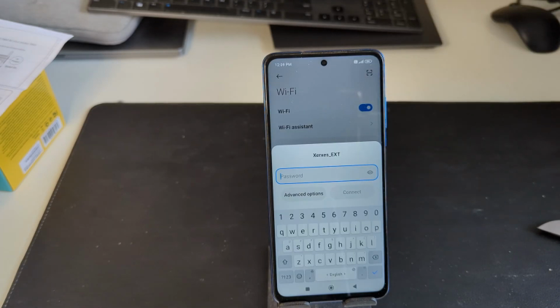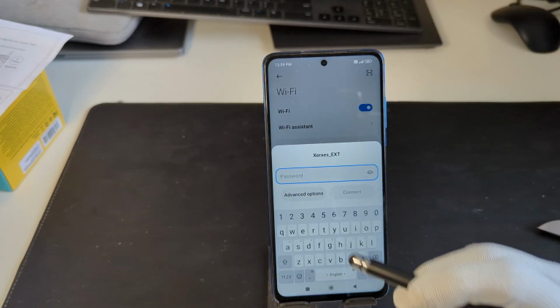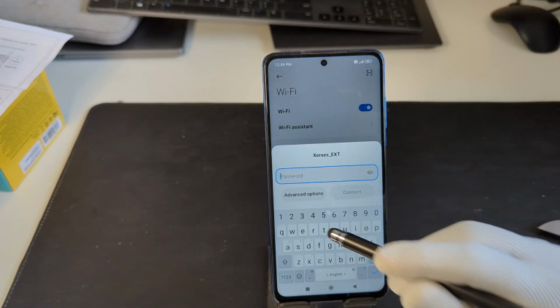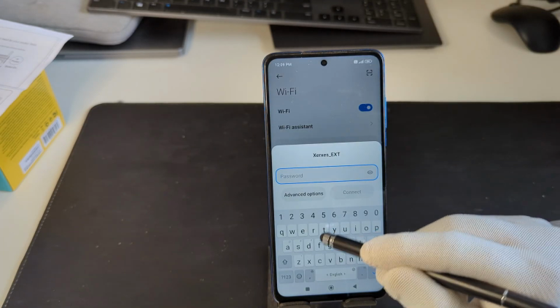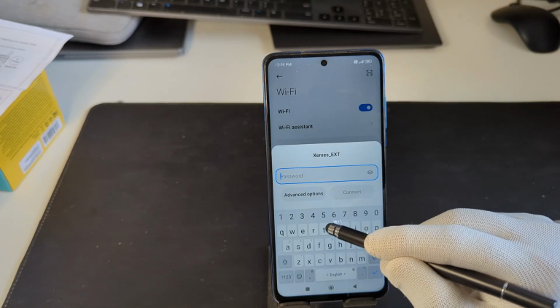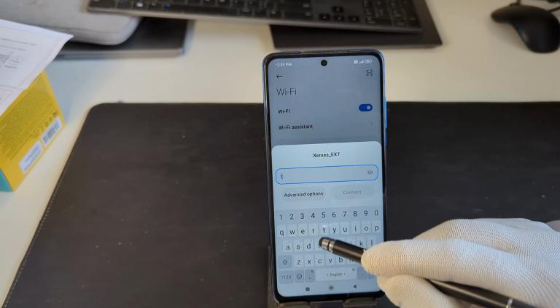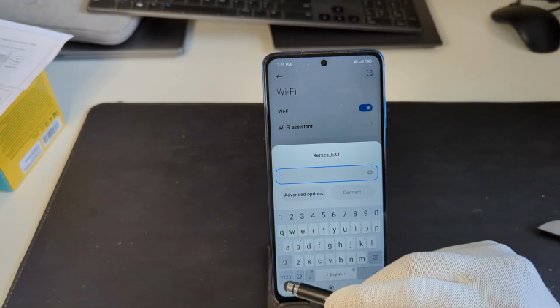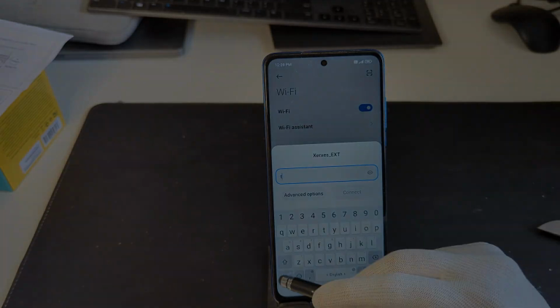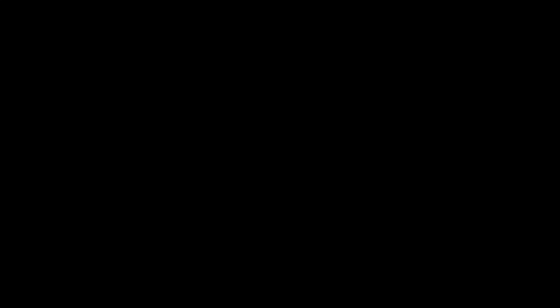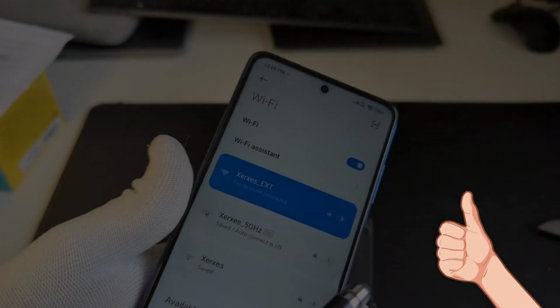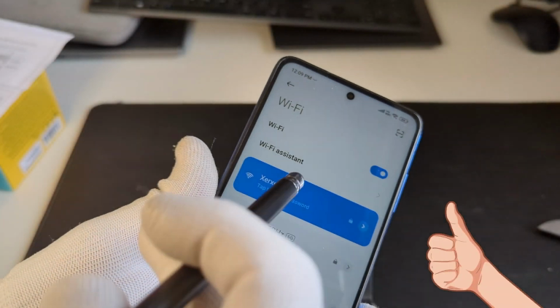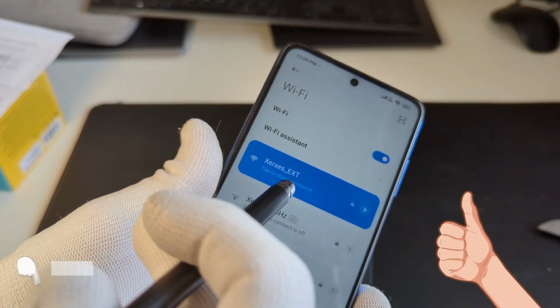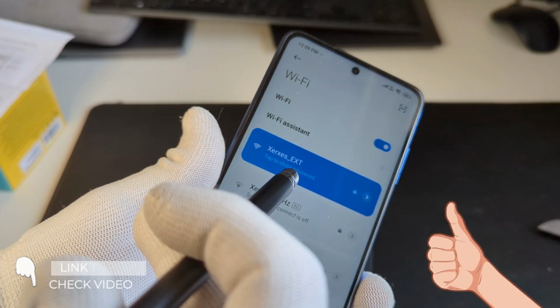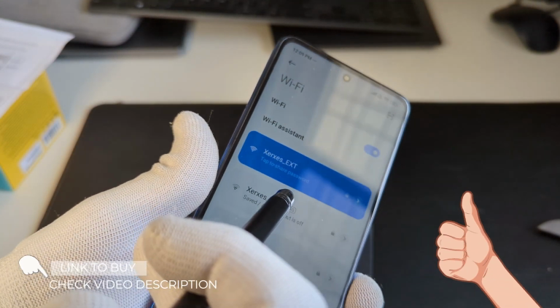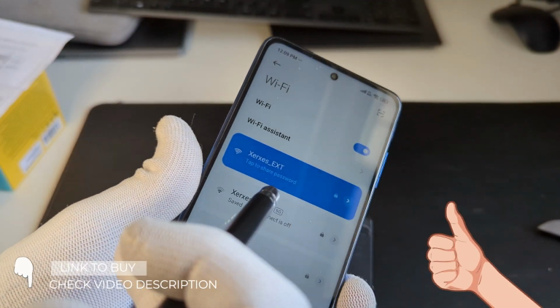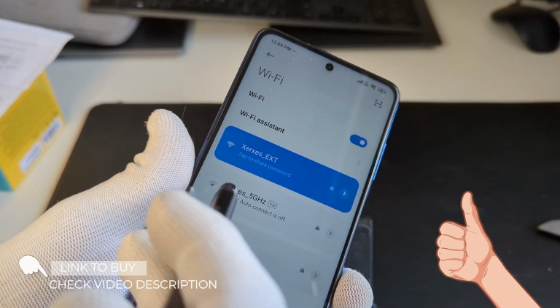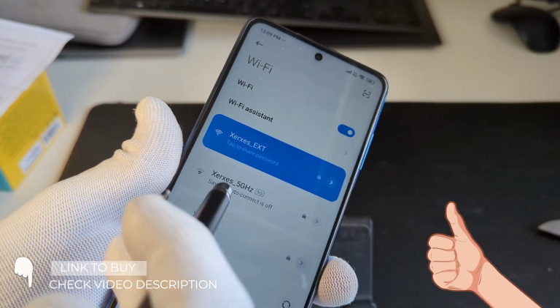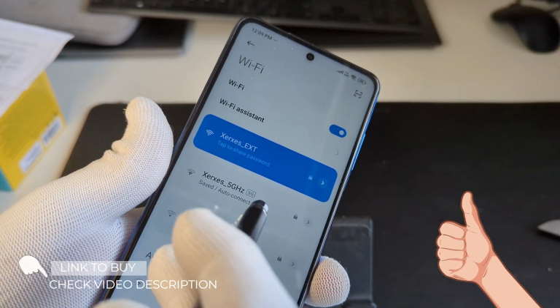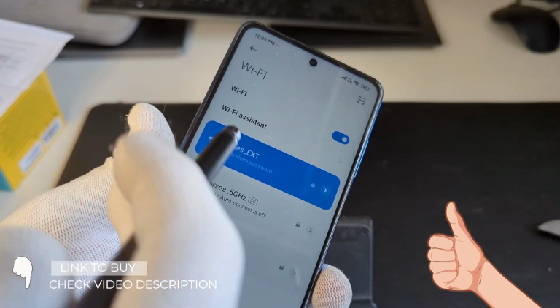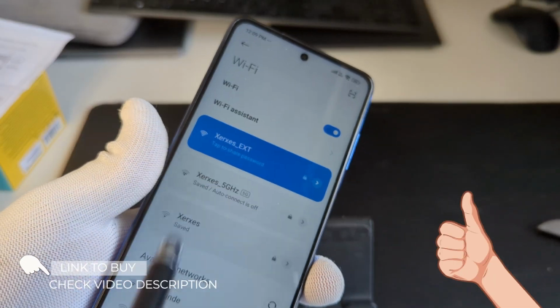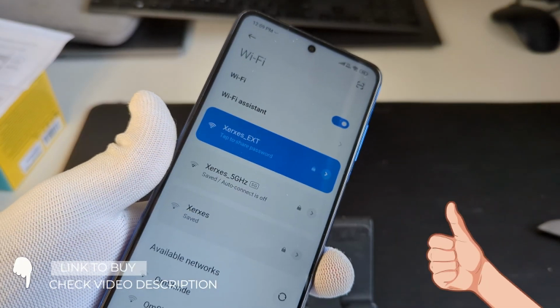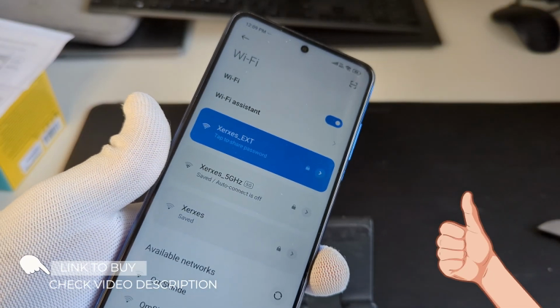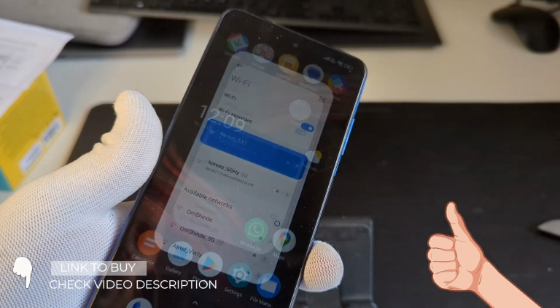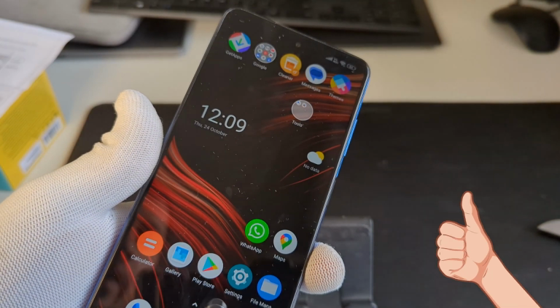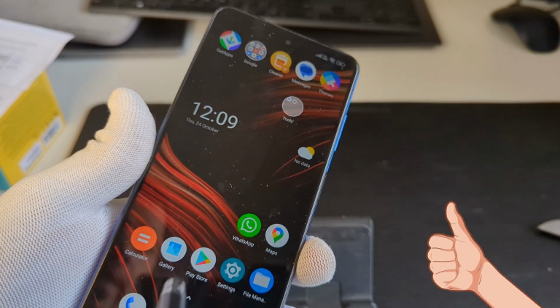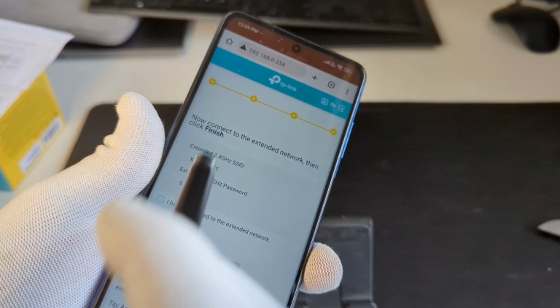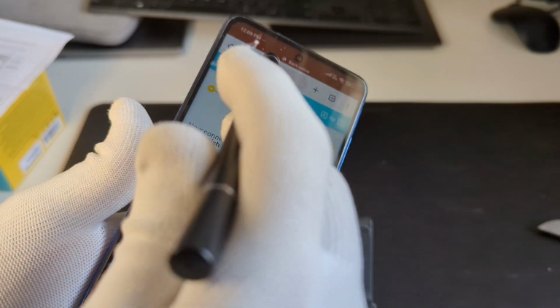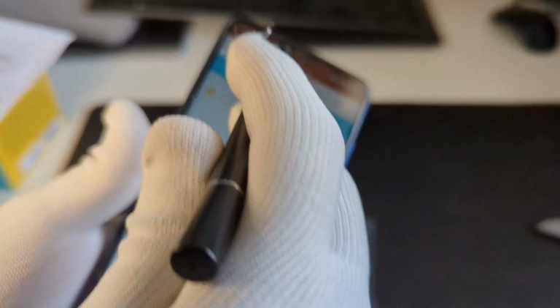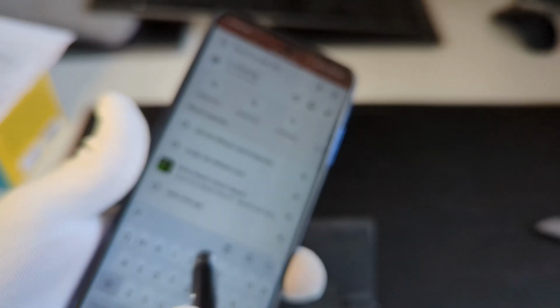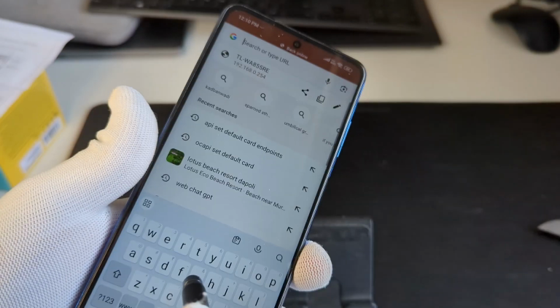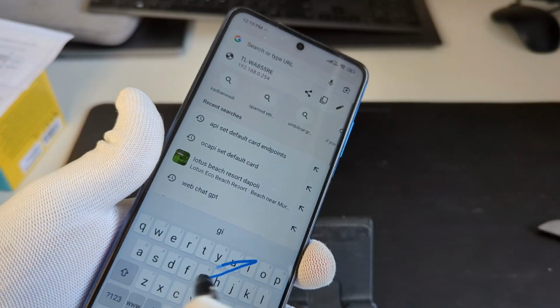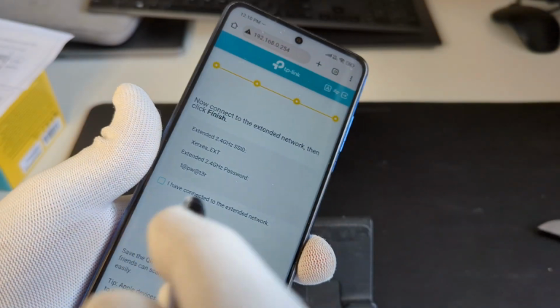Here you need to enter the password that we had set earlier. Finally, we are connected to the extended network — here is my original home network and this is the extended one, and now I can easily browse any website.